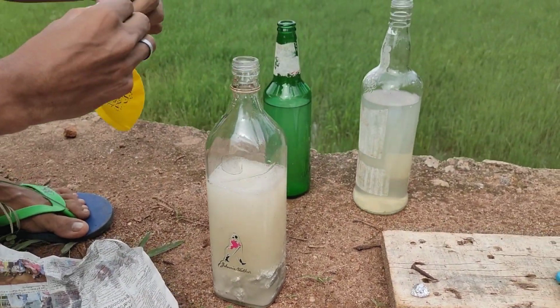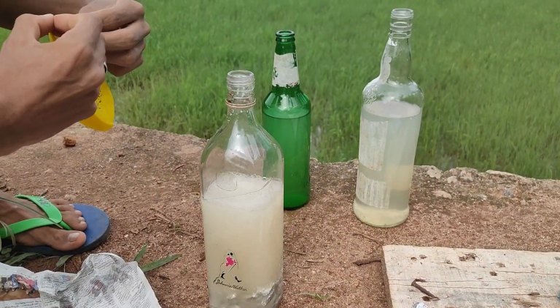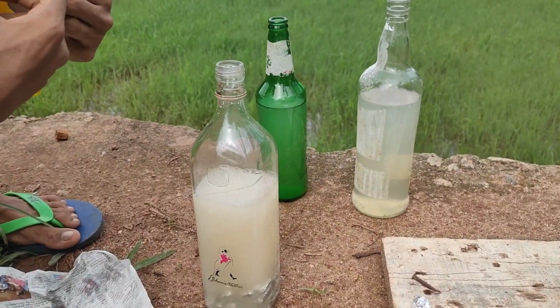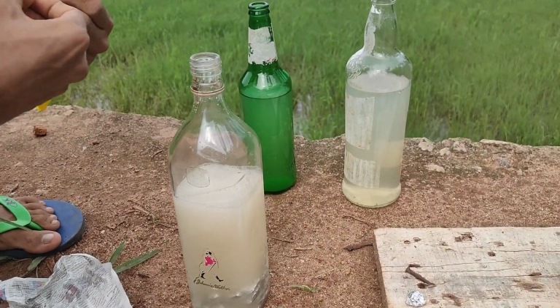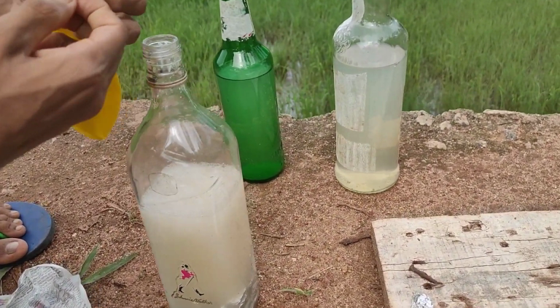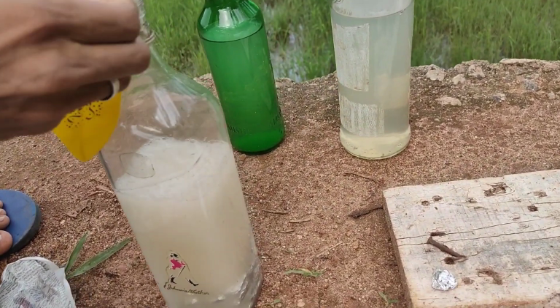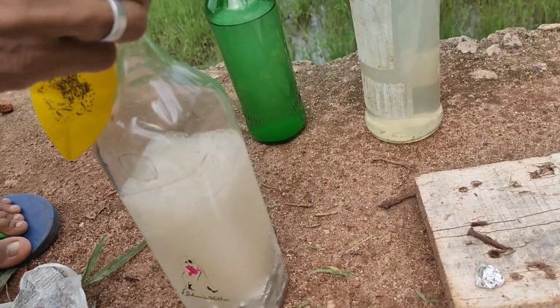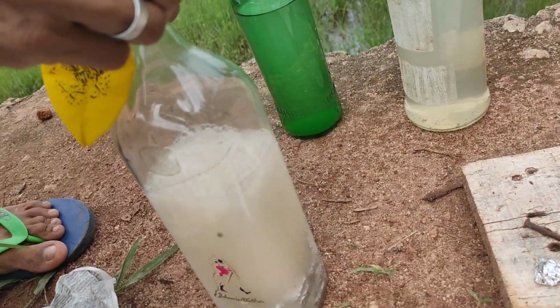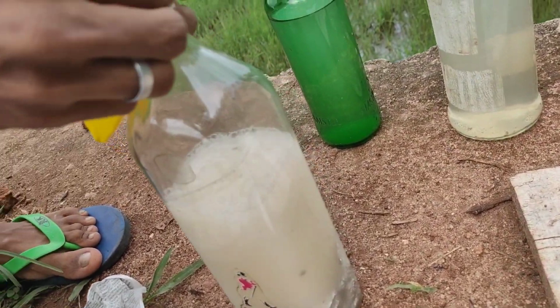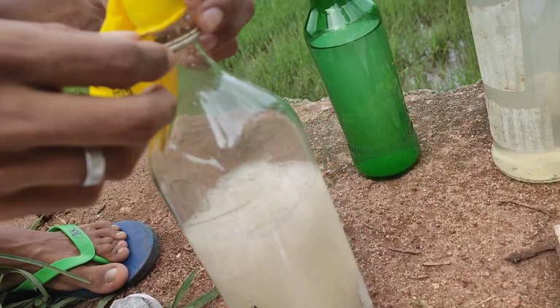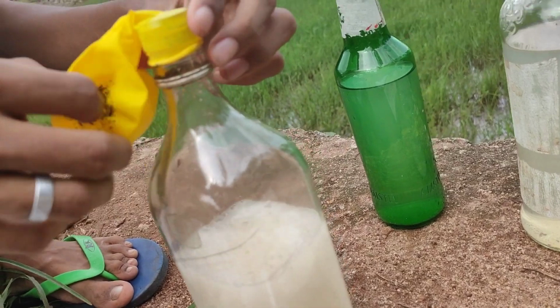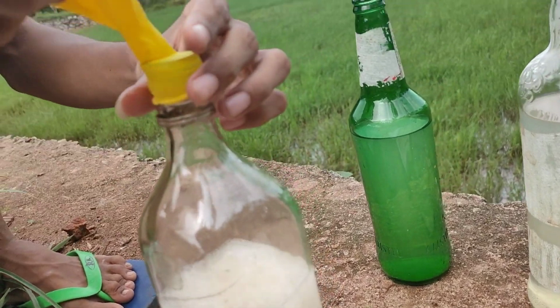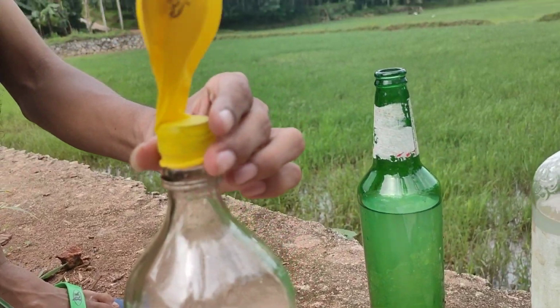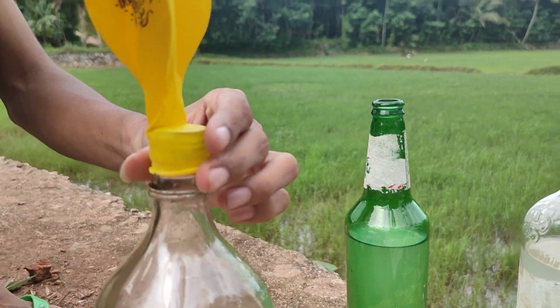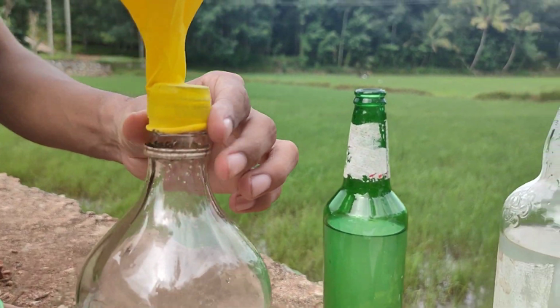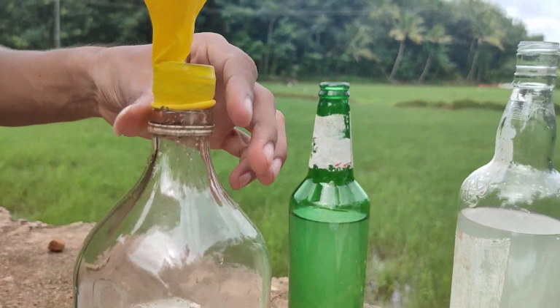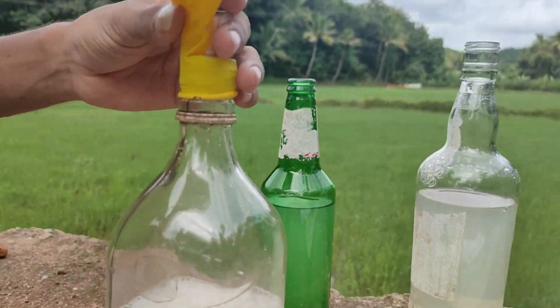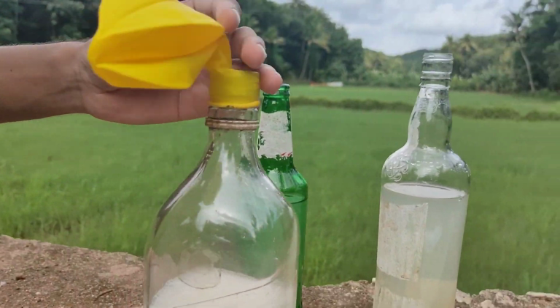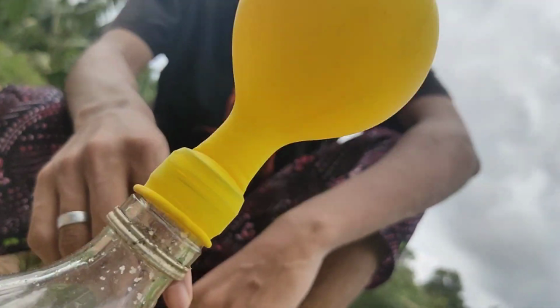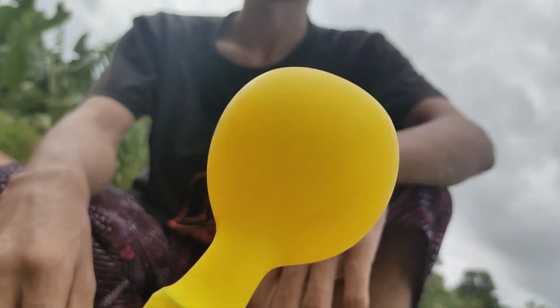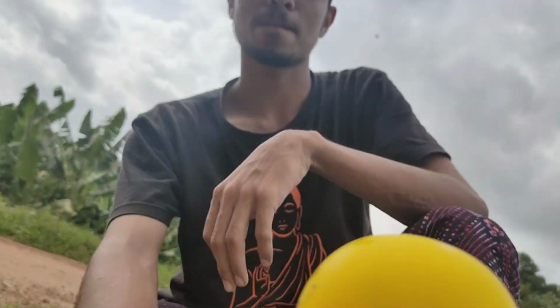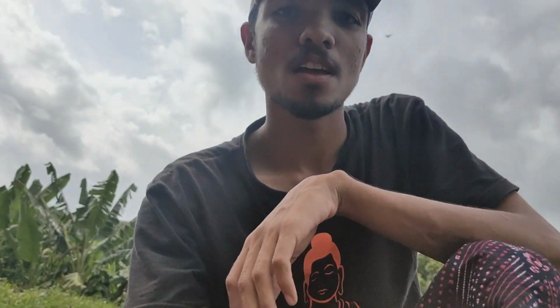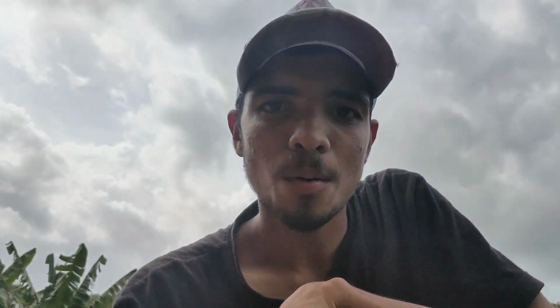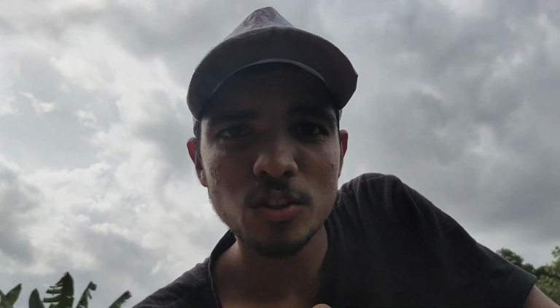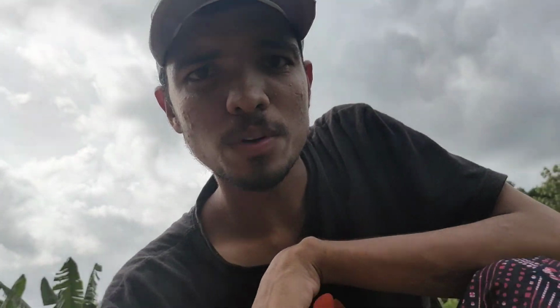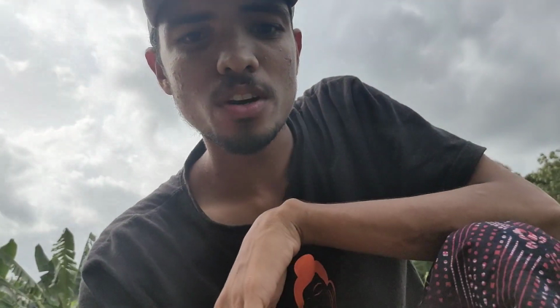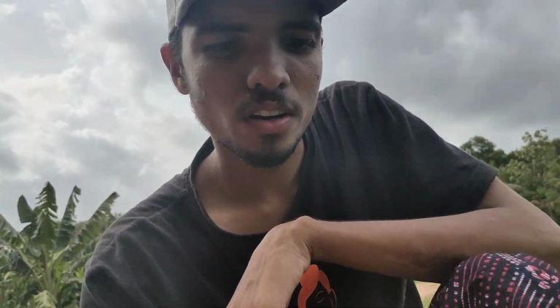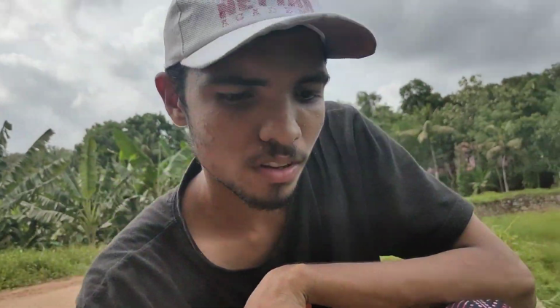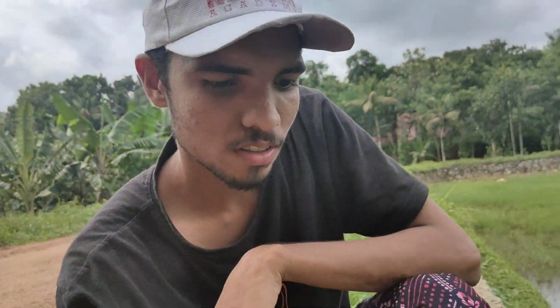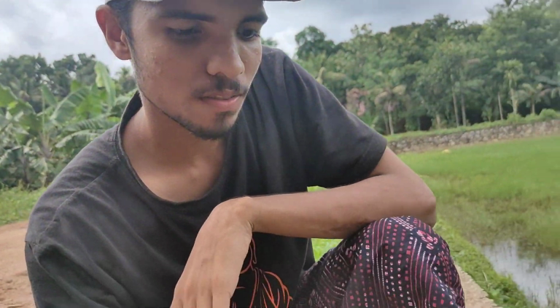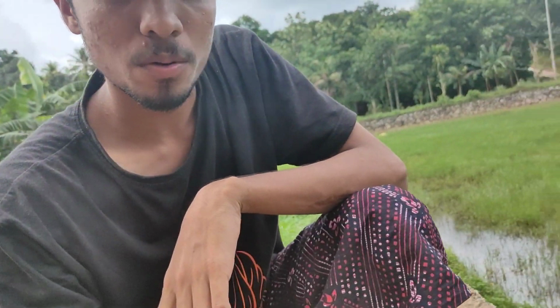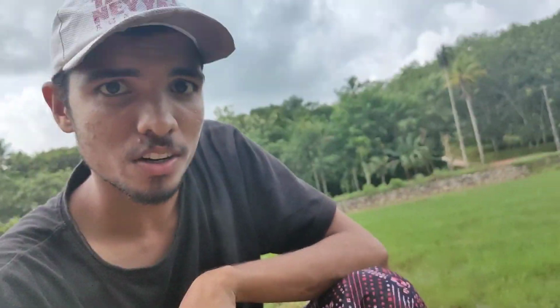Let's put a balloon in here. We'll start with a 20-30 inch. Let's take a seat.